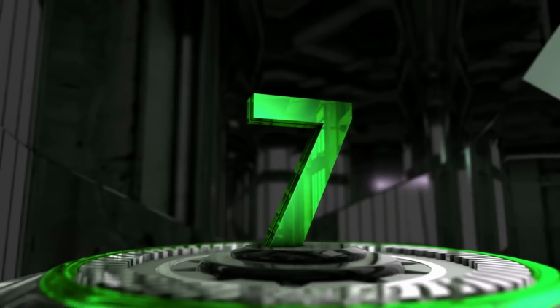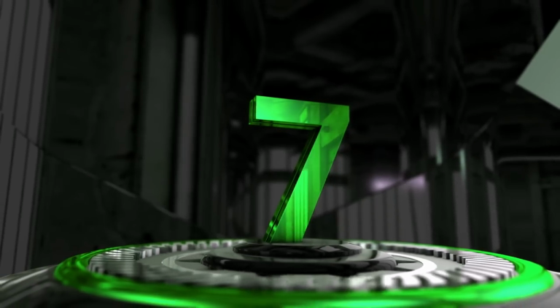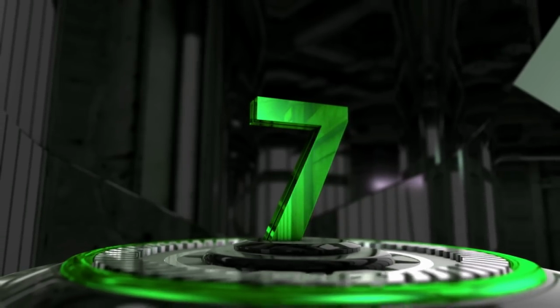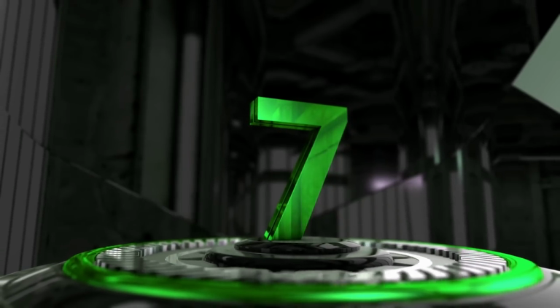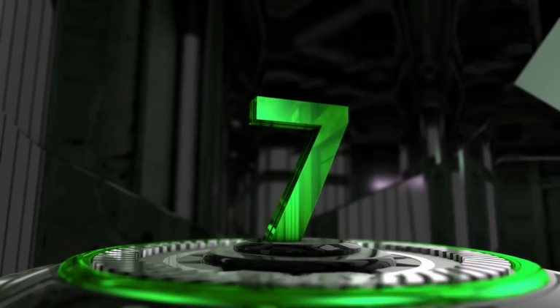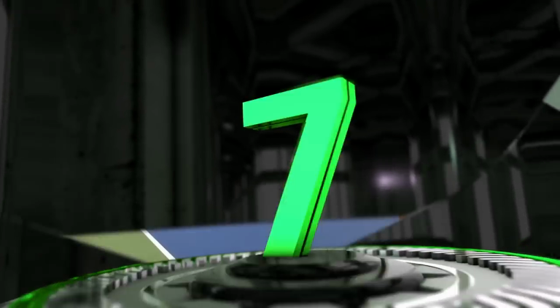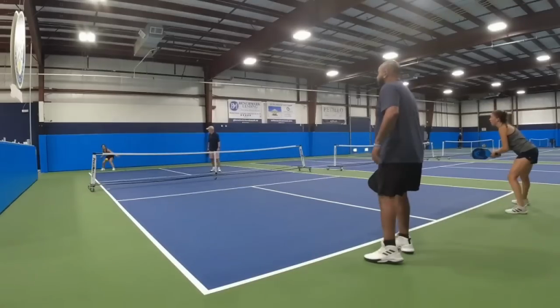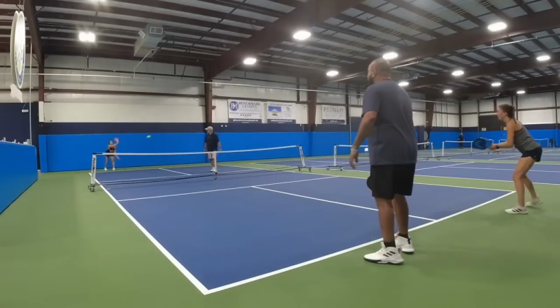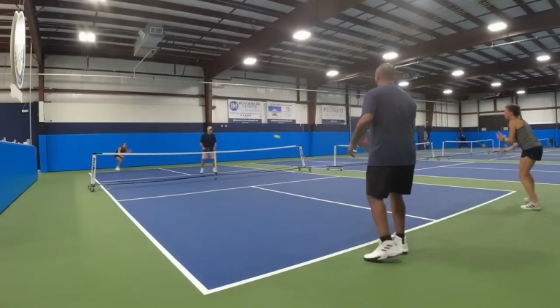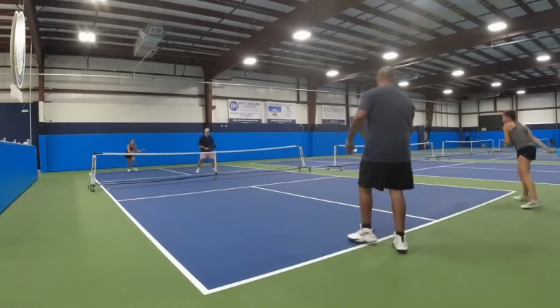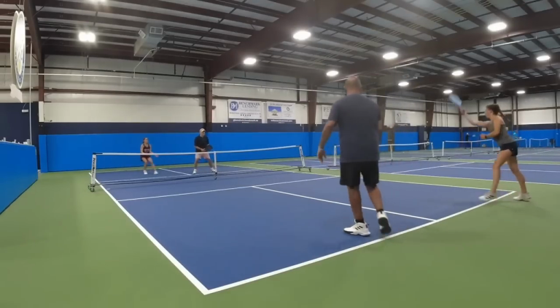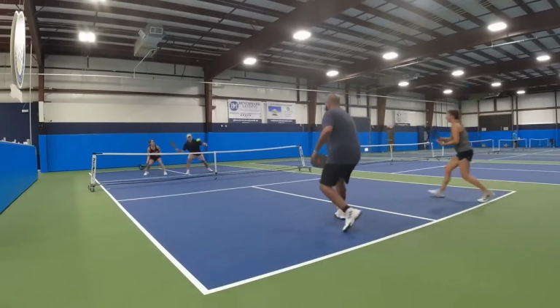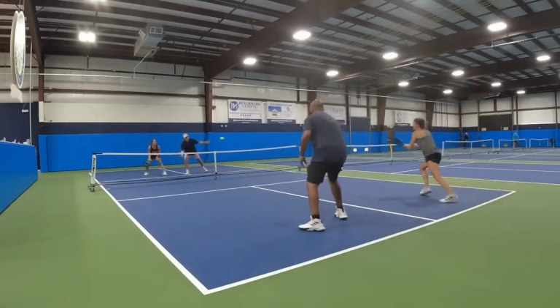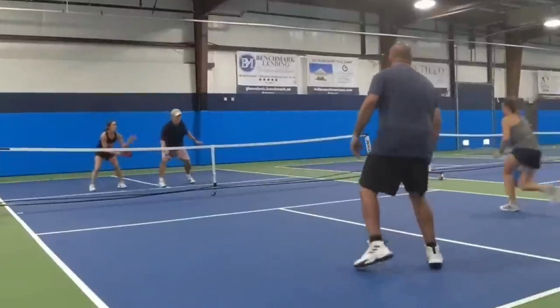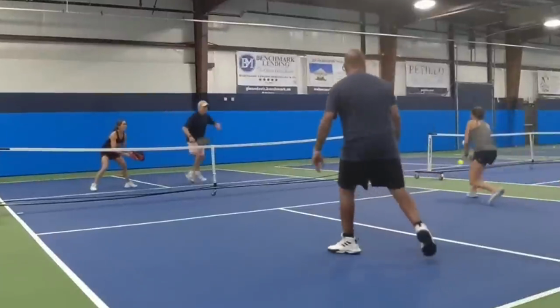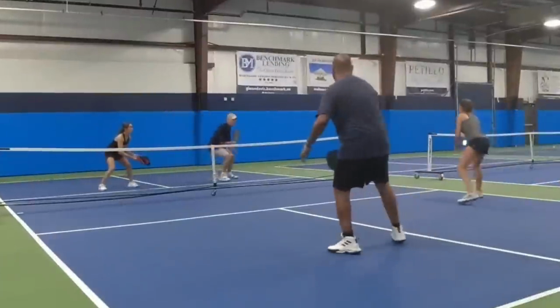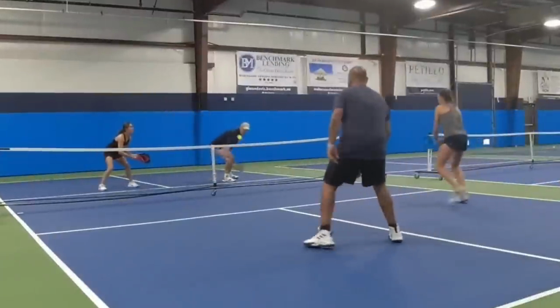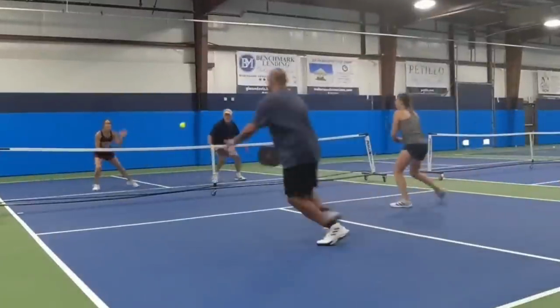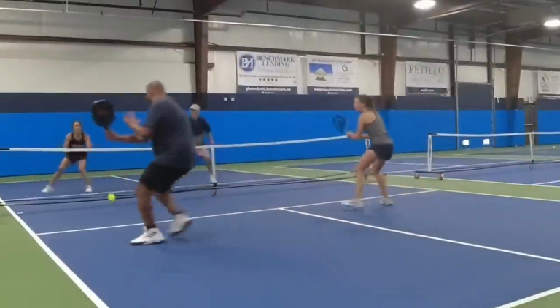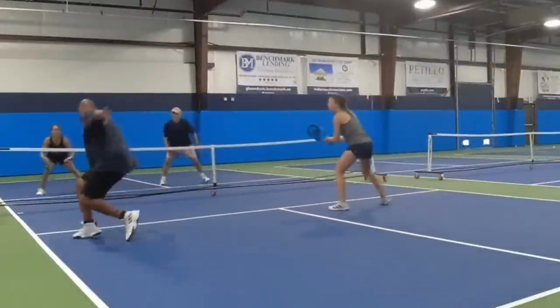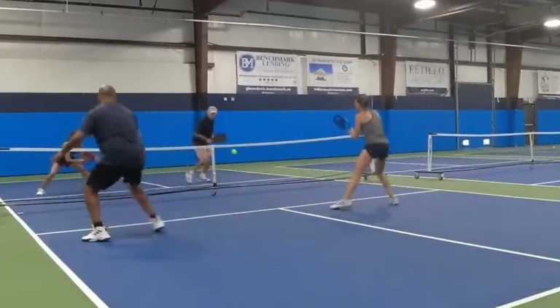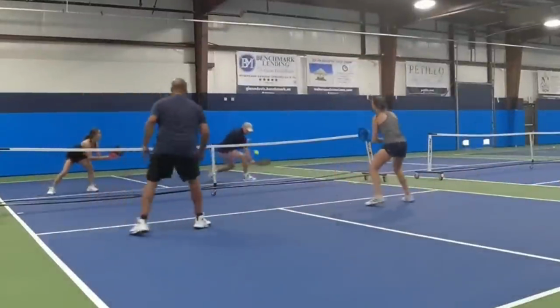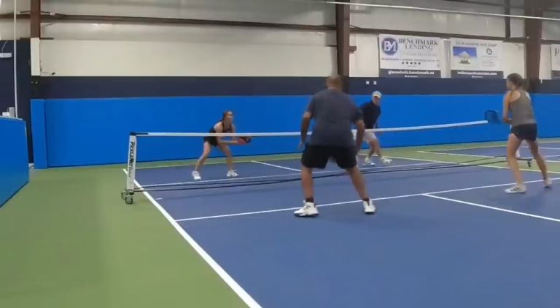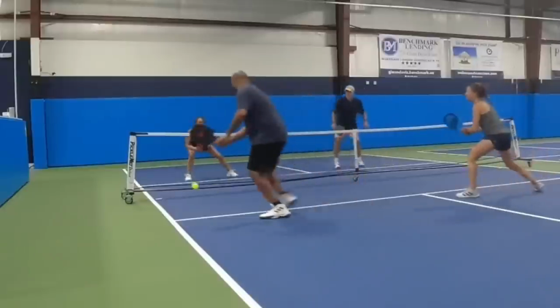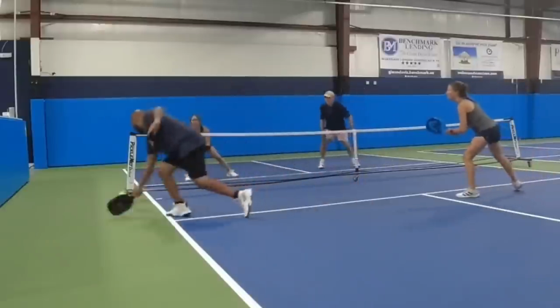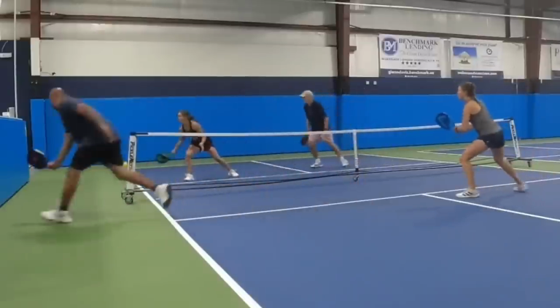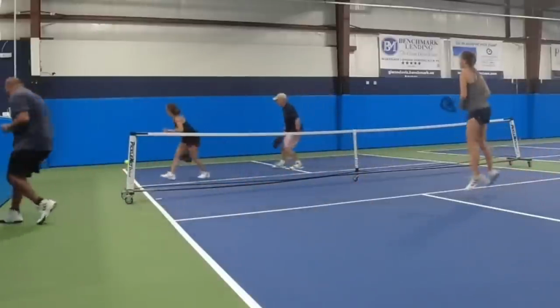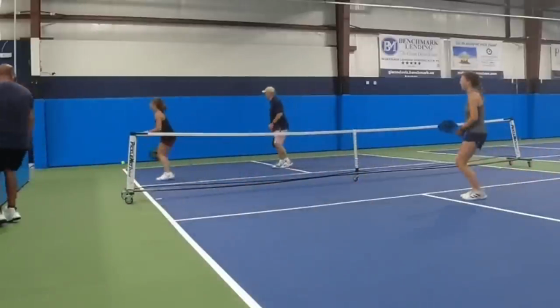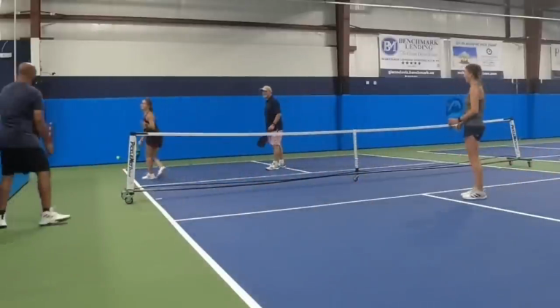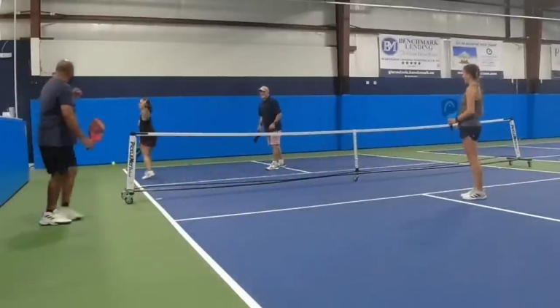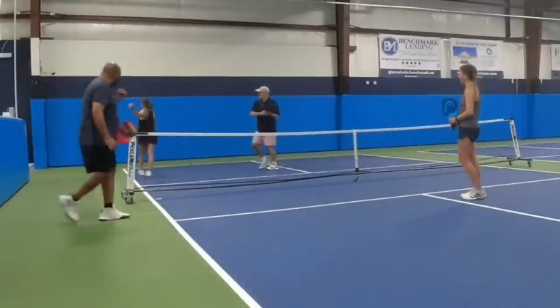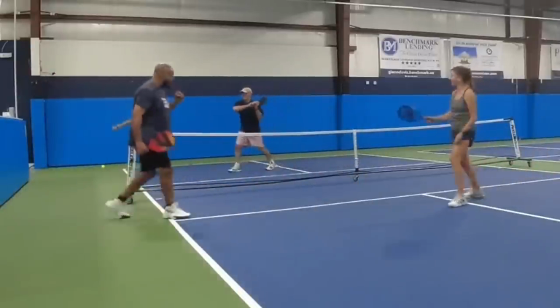Taking home the number seven spot is Kareem DeWood from Flemington, New Jersey, saying I see your ATPs and I'm going to raise you one better. Kareem dinks cross court, gets a dink back, and then hits the most brilliant backhanded ATP that you will ever see.